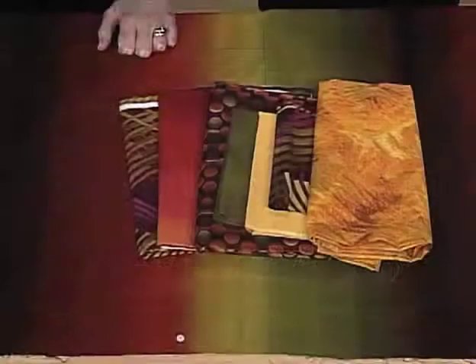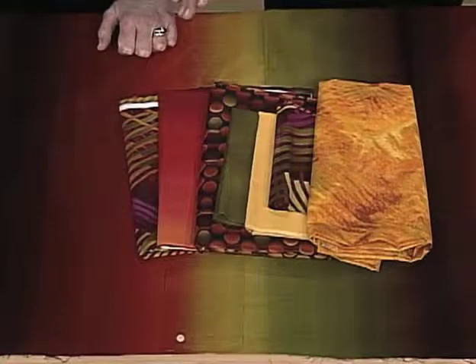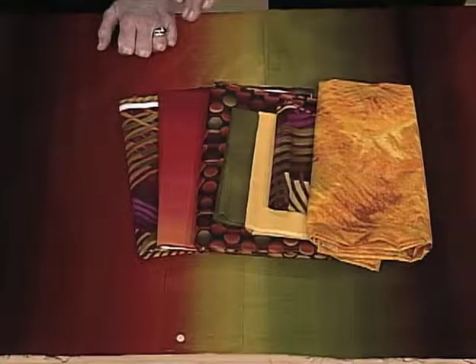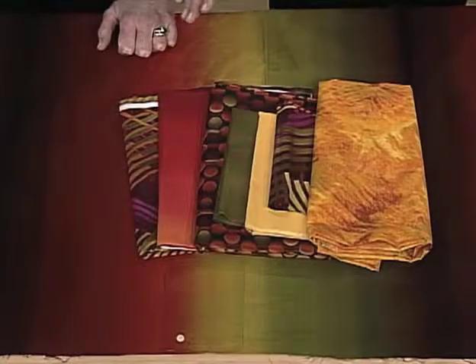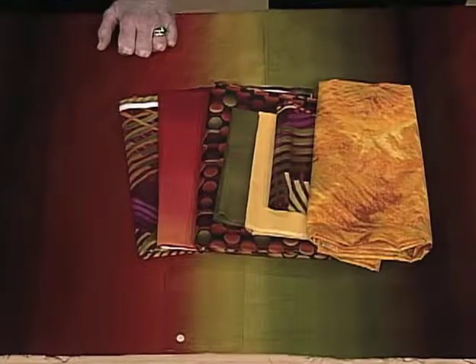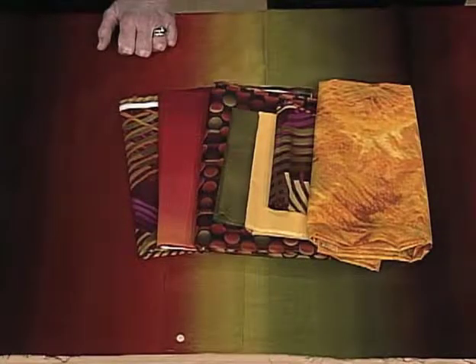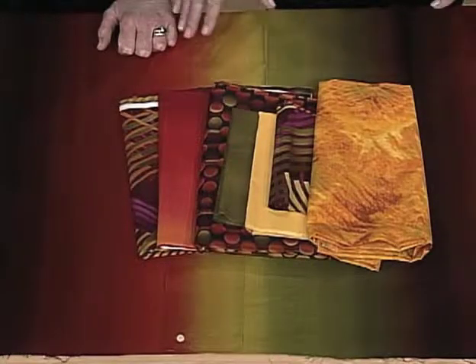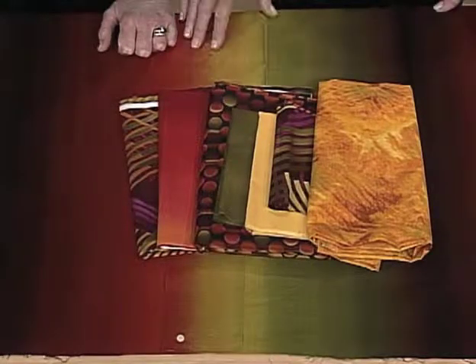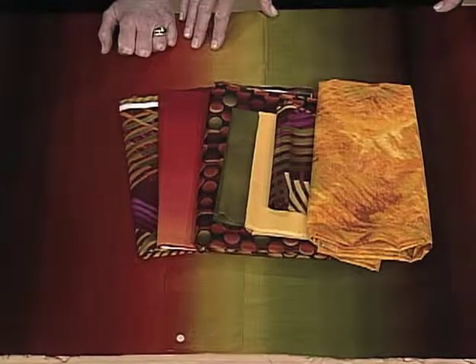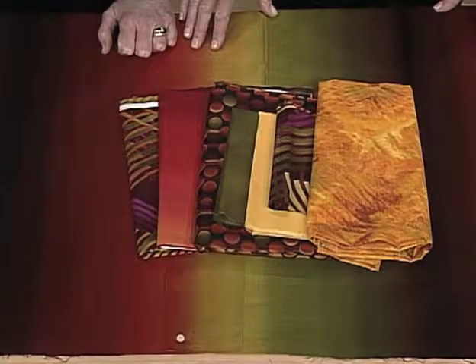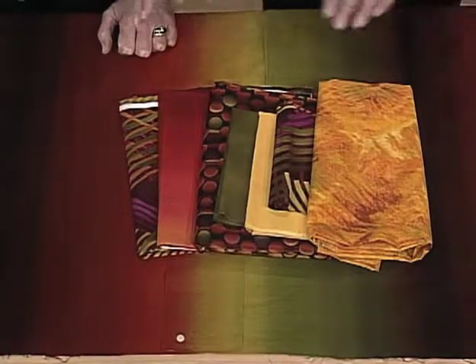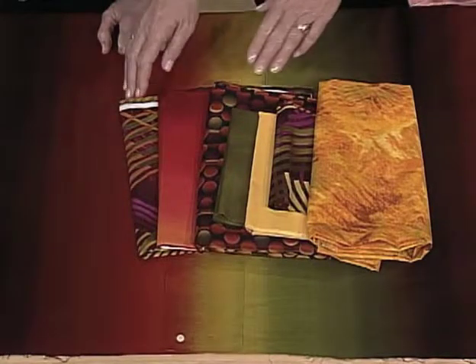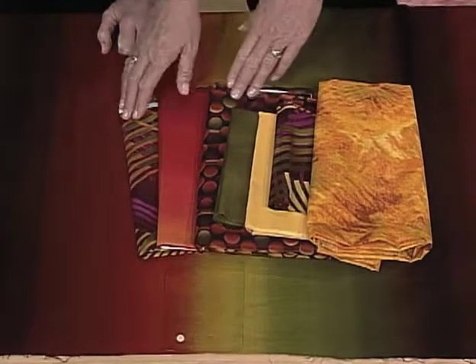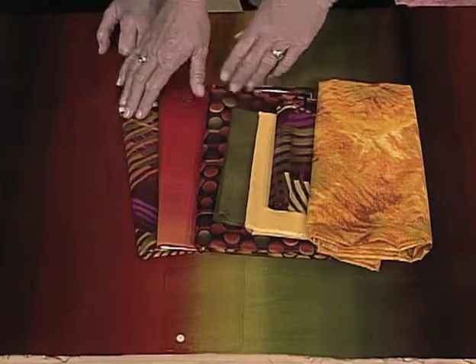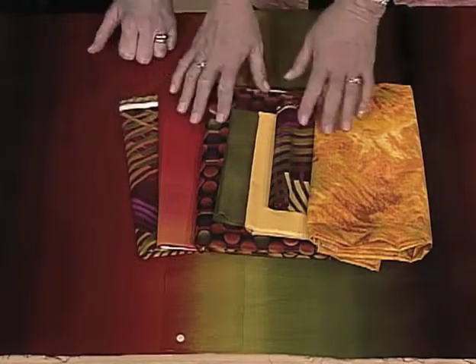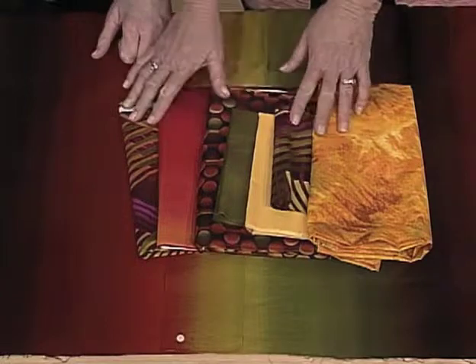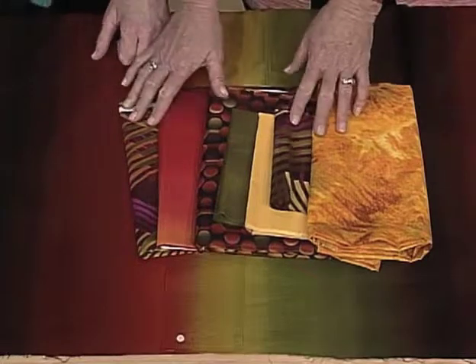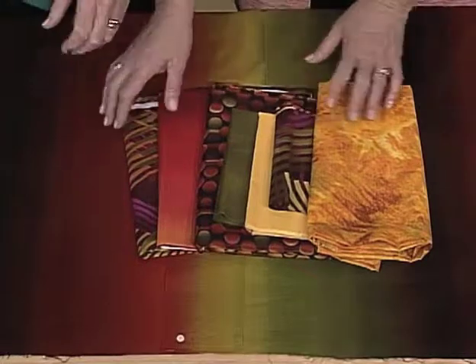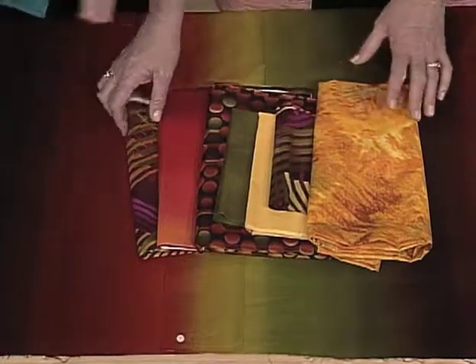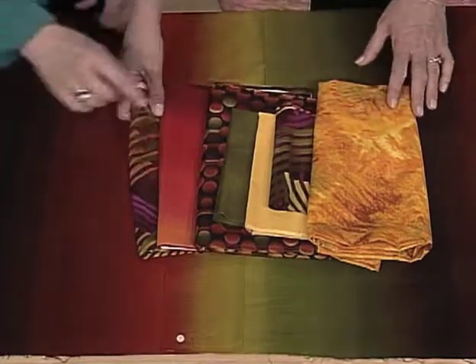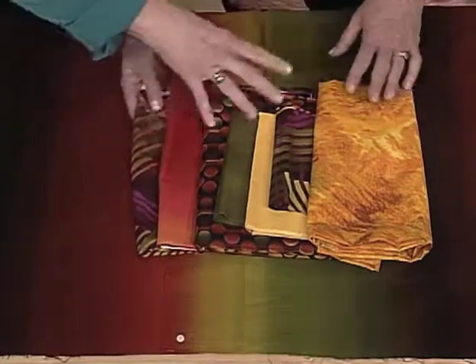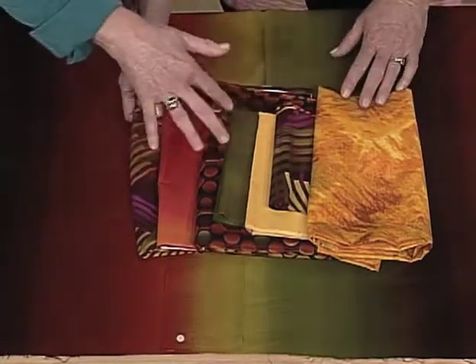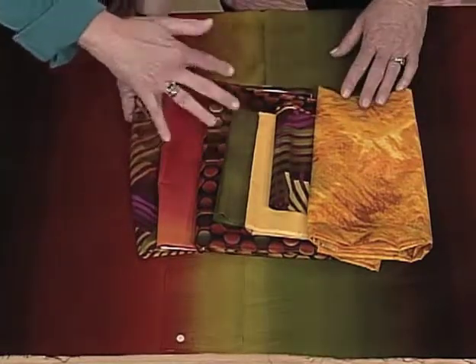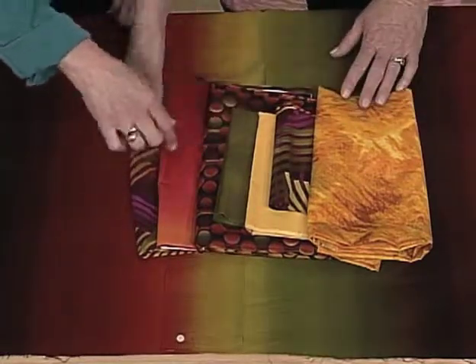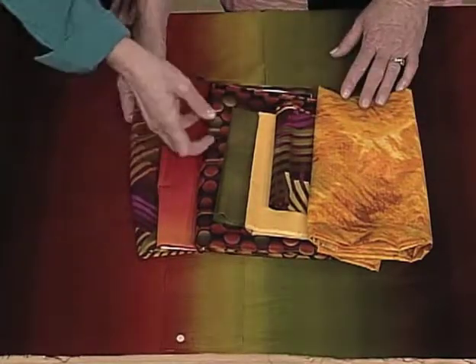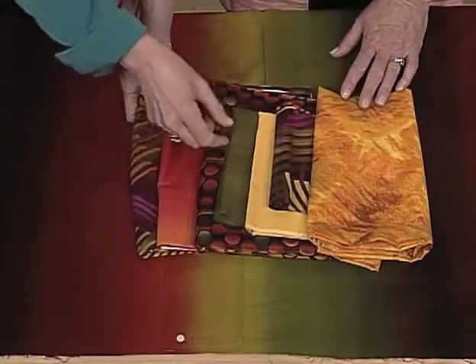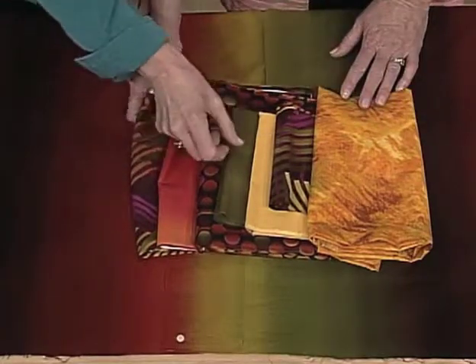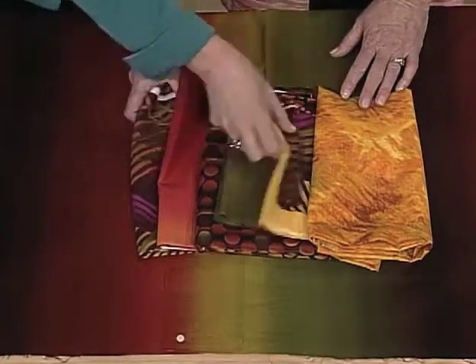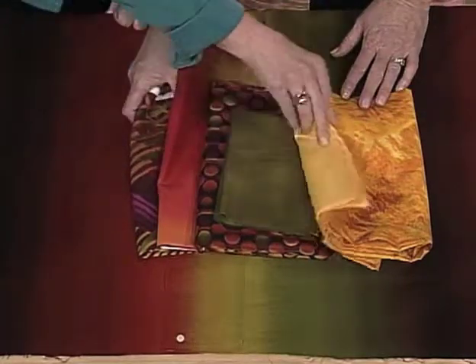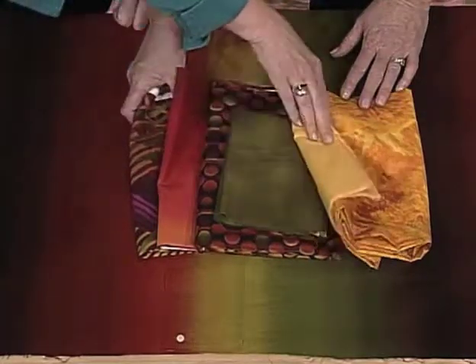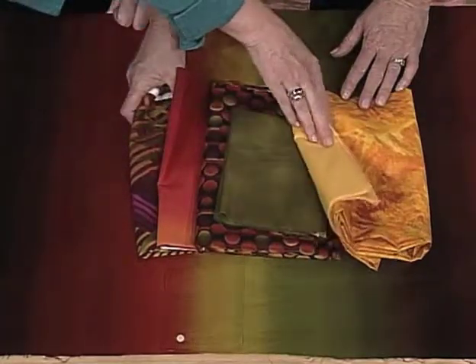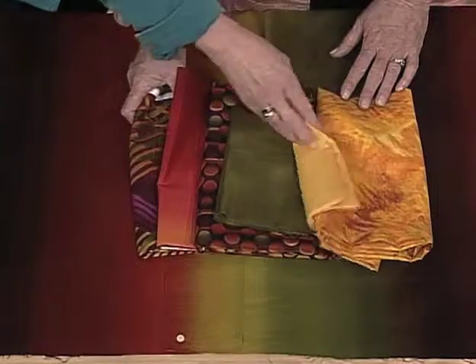The fabric that really makes the project — I love the two prints. We've got prints and some sort of solid, kind of mottled-looking. This green is kind of mottled-looking.